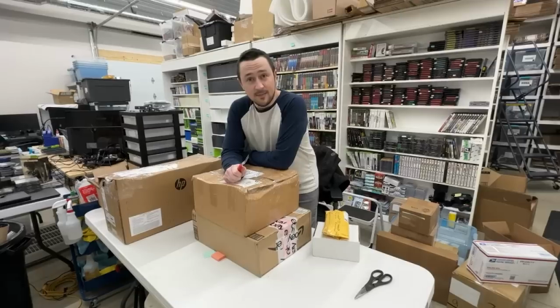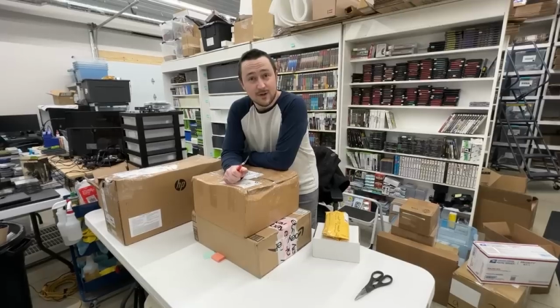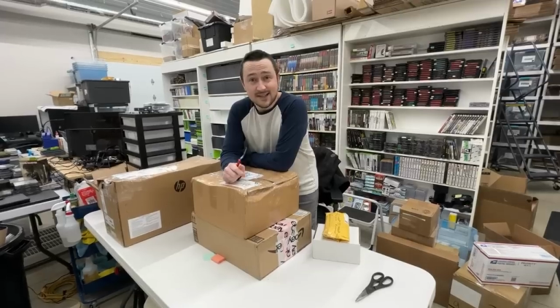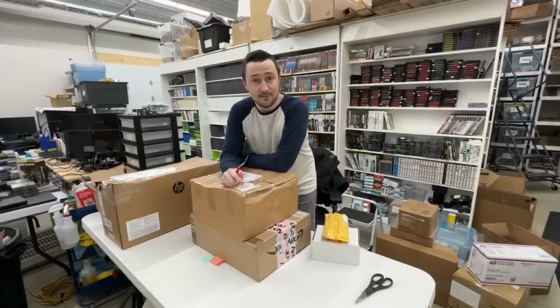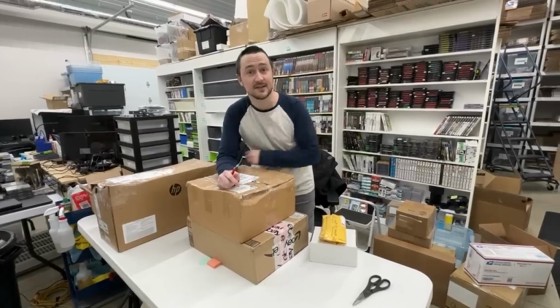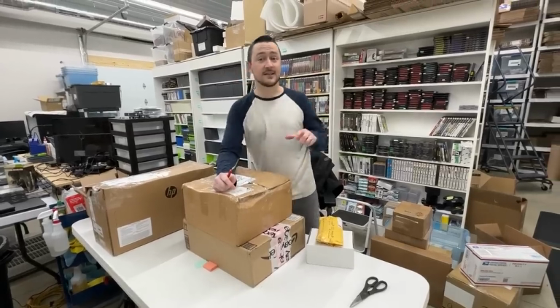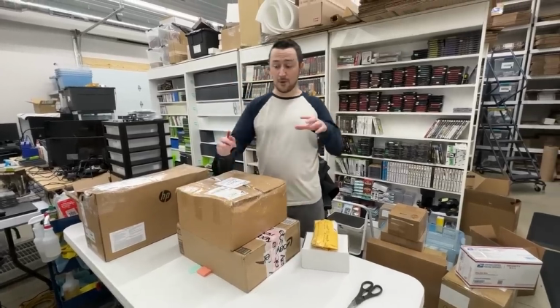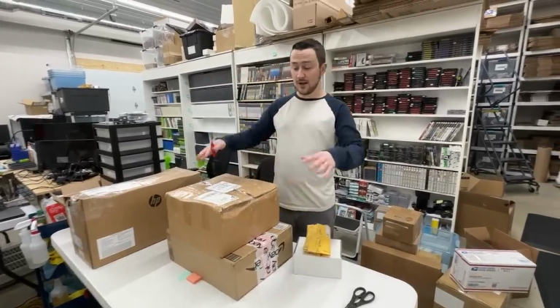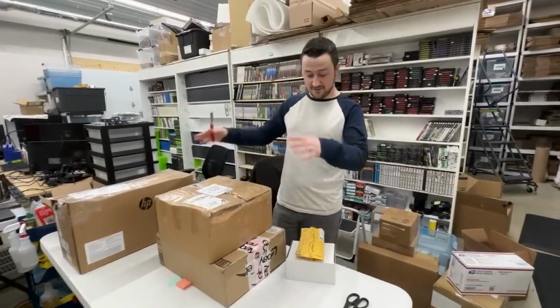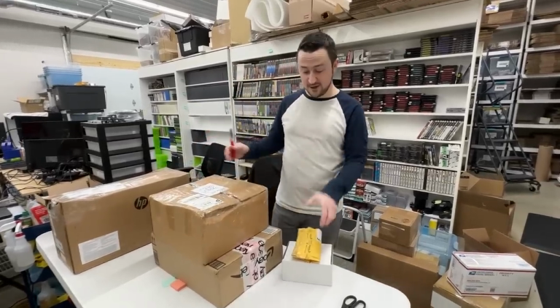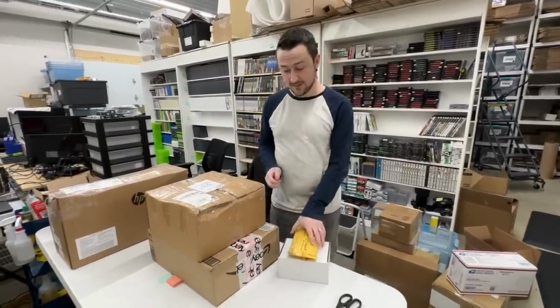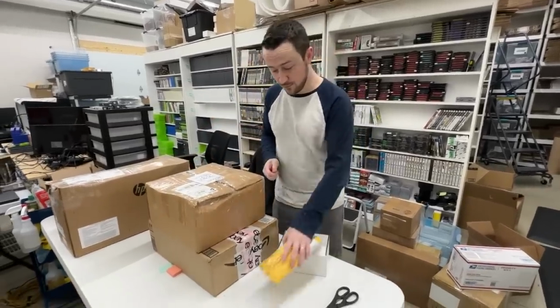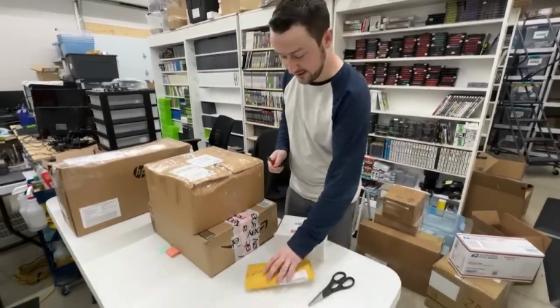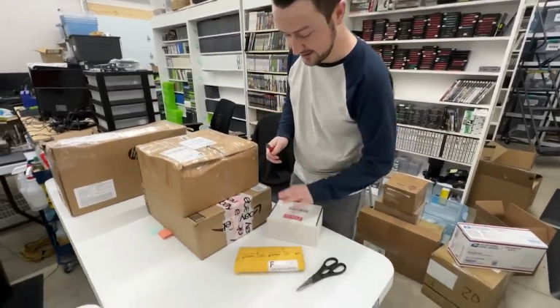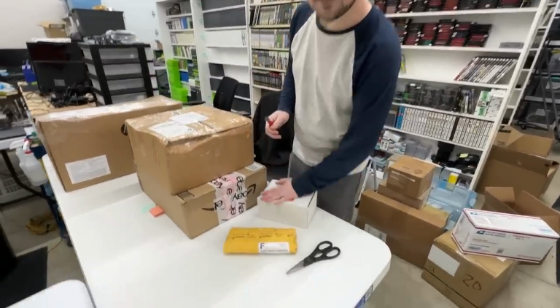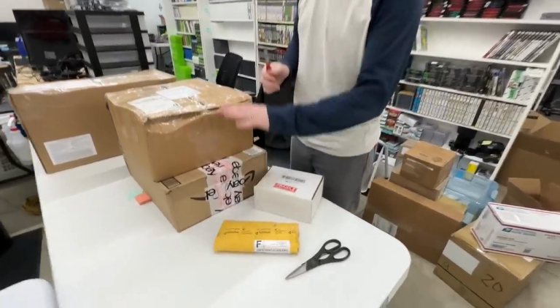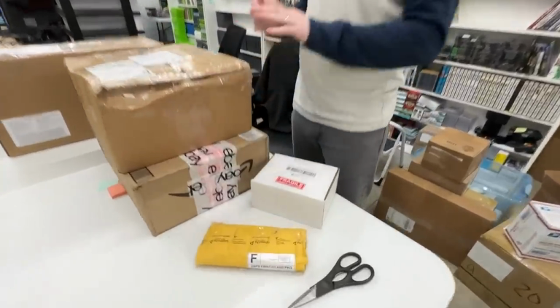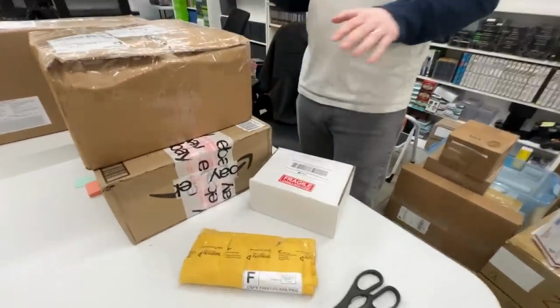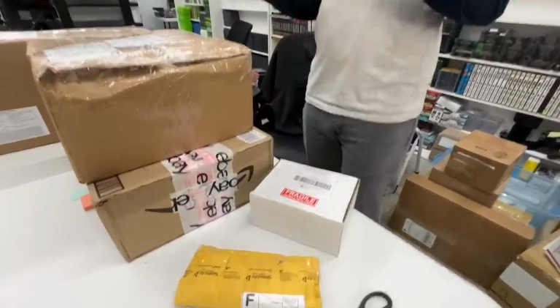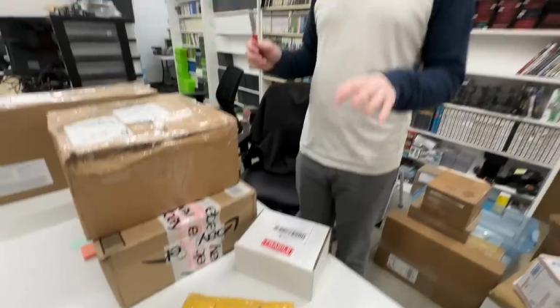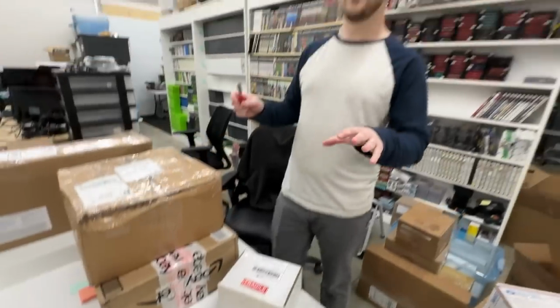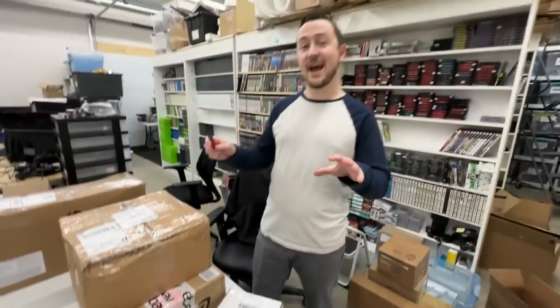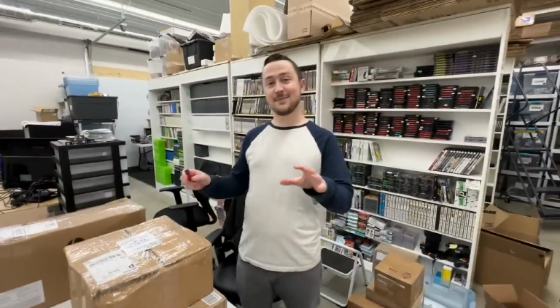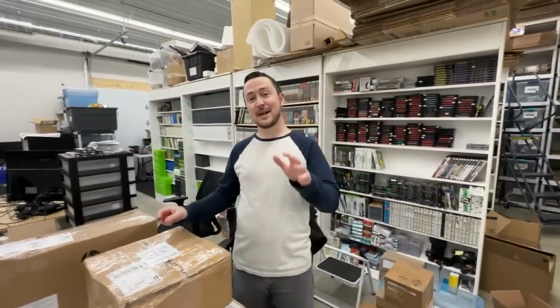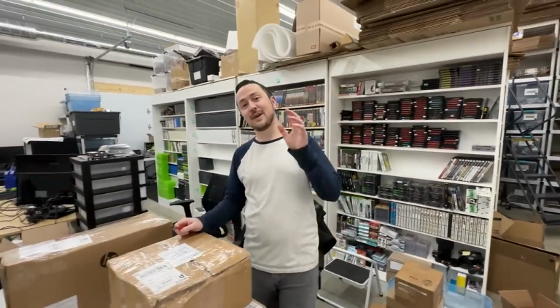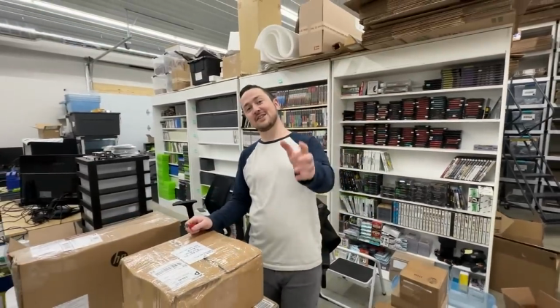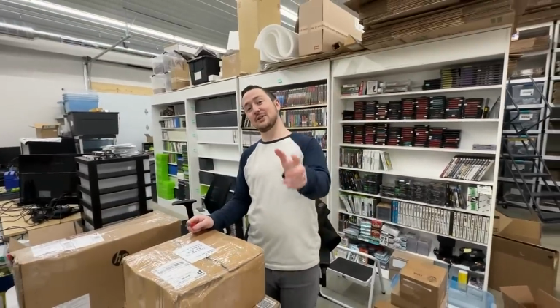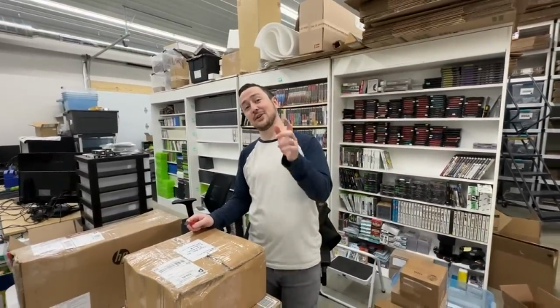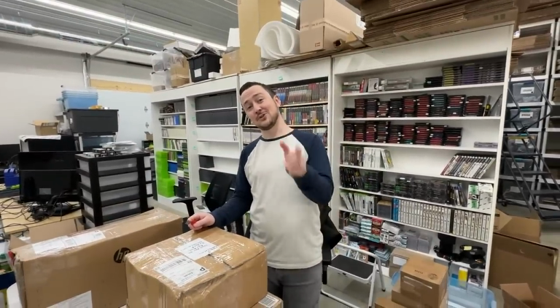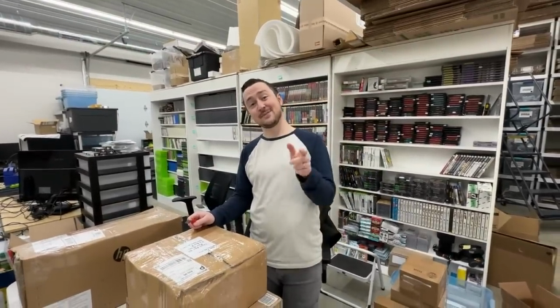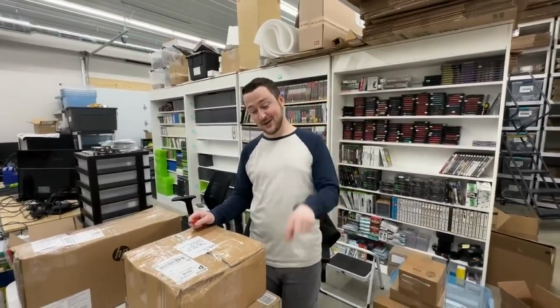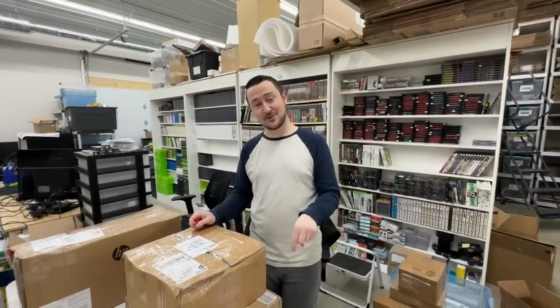Mystery box unboxings full of video games. One of these, I think, will have something that will make my childhood dreams come true.